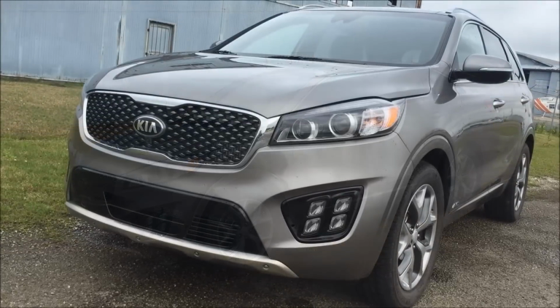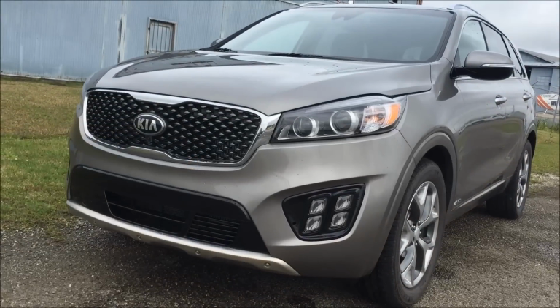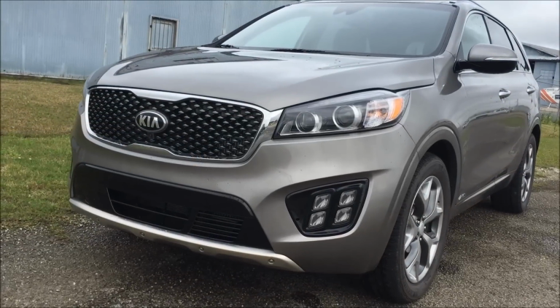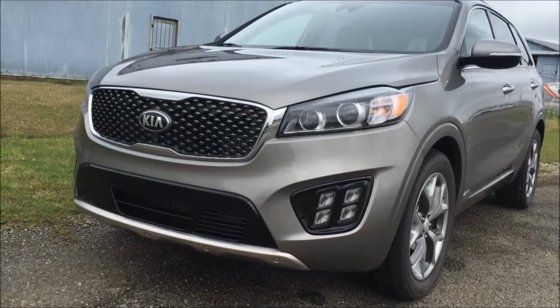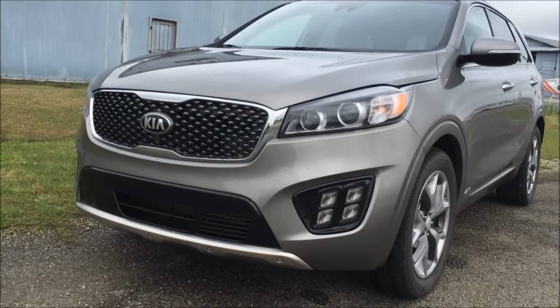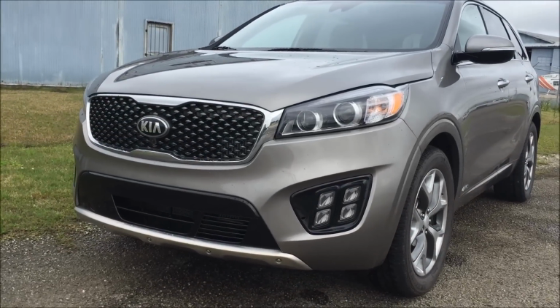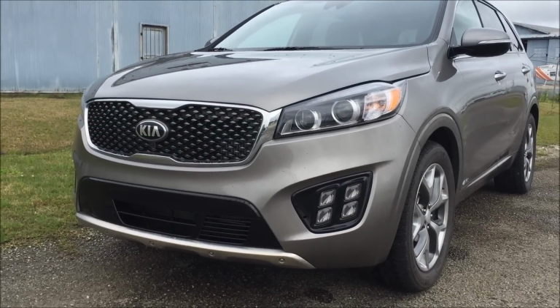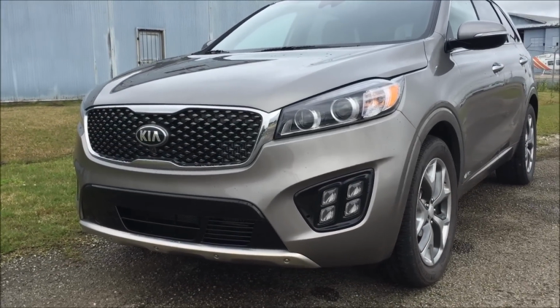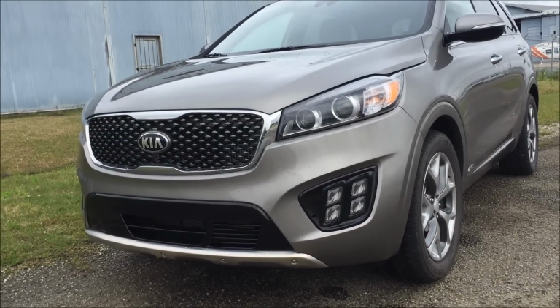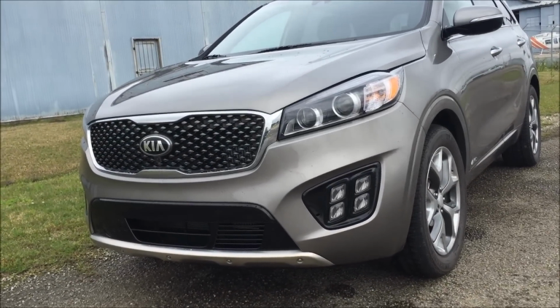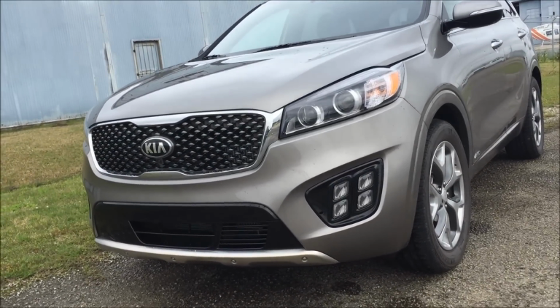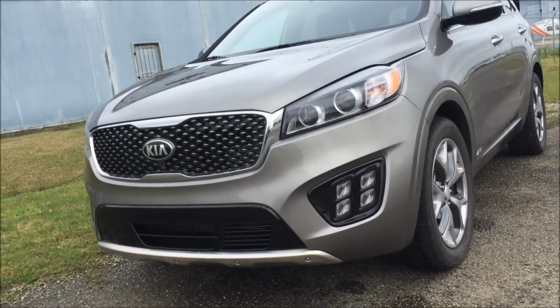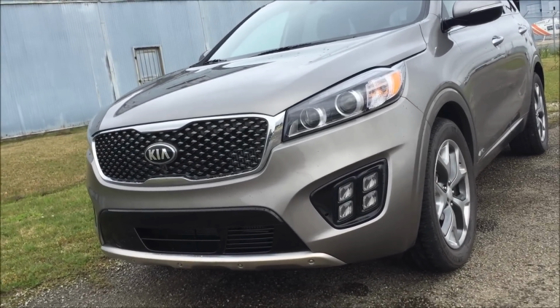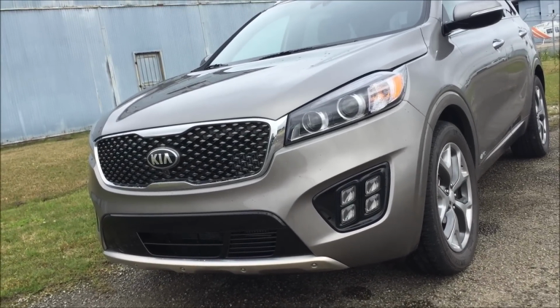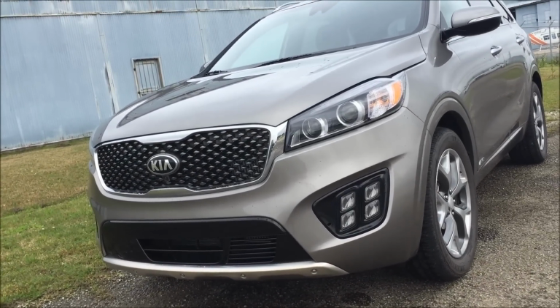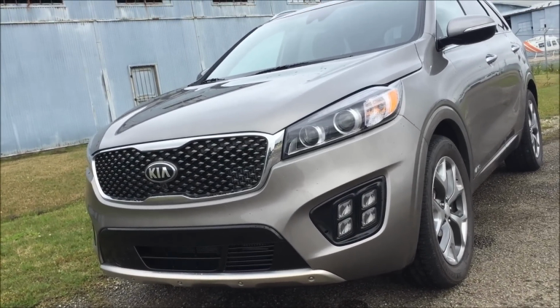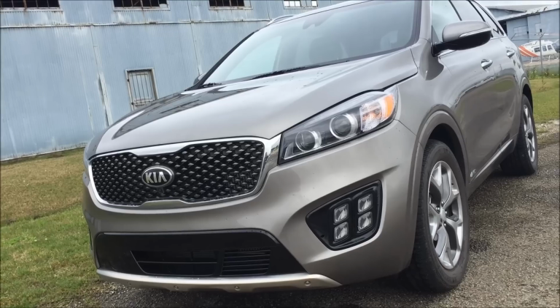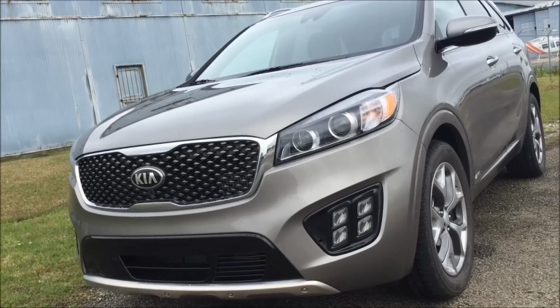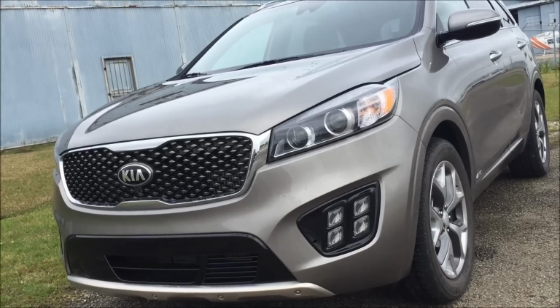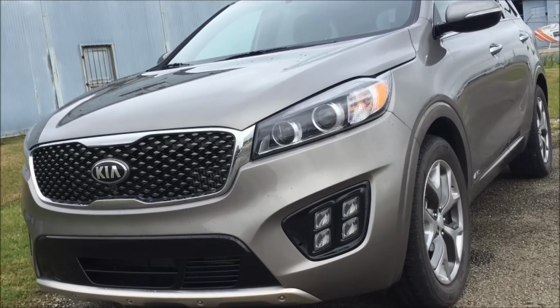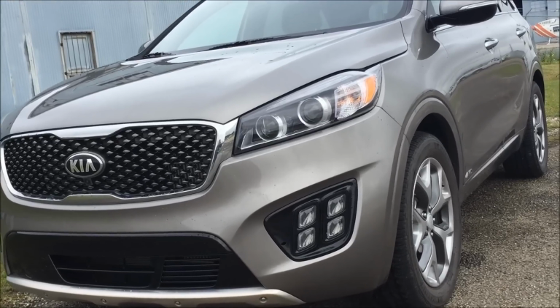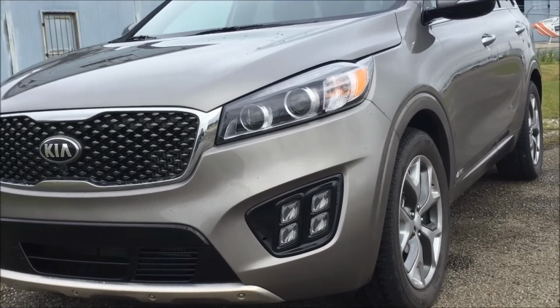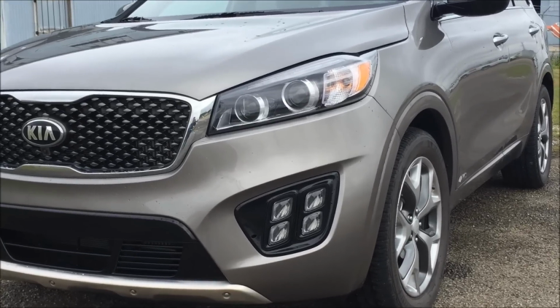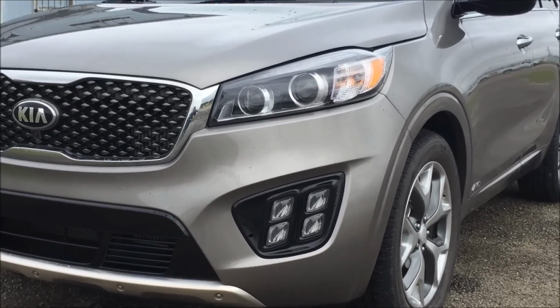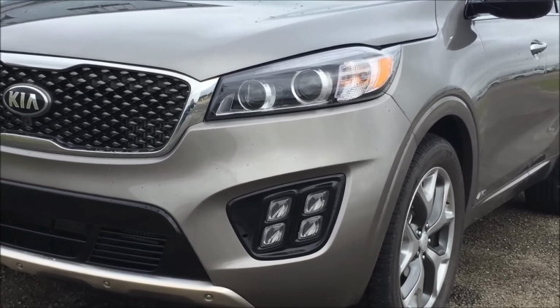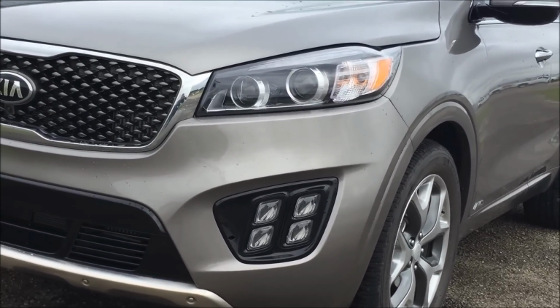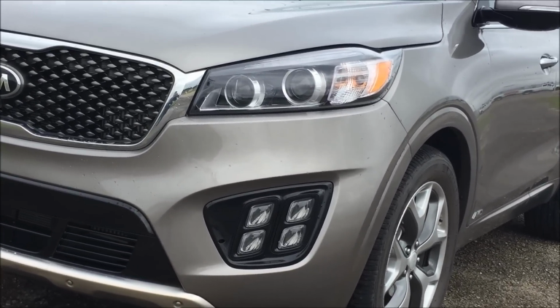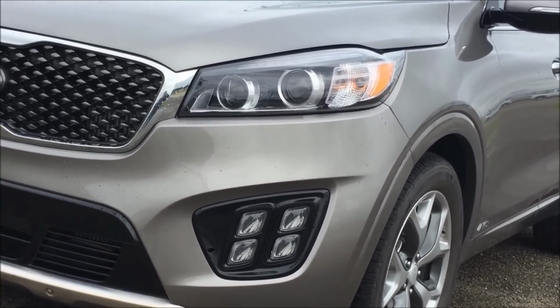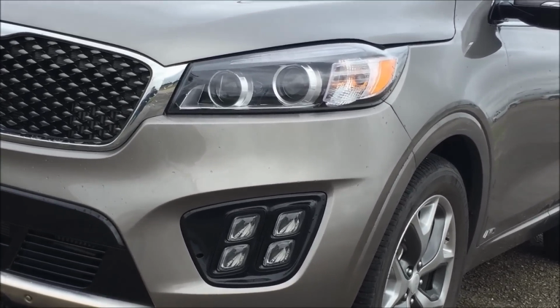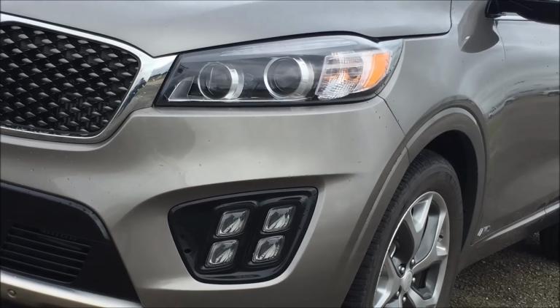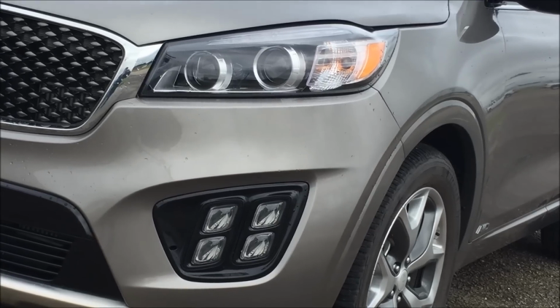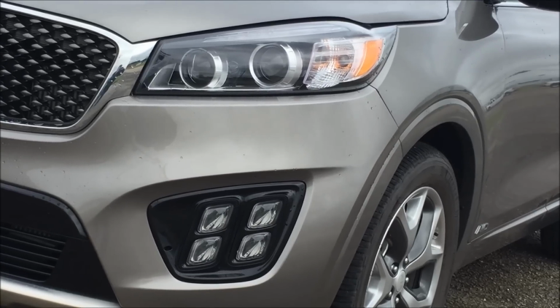The all-new Sorento comes with a new front-end treatment that includes a smaller grille opening, as well as a new headlight treatment, daytime running lights, and fog lights.